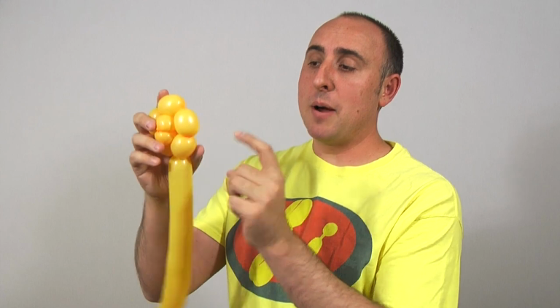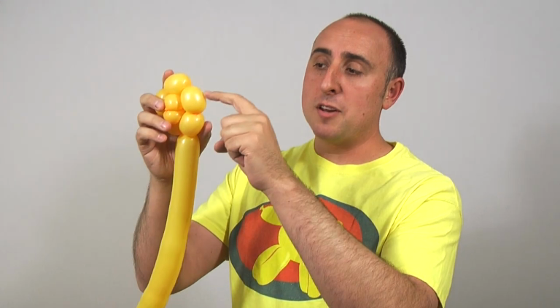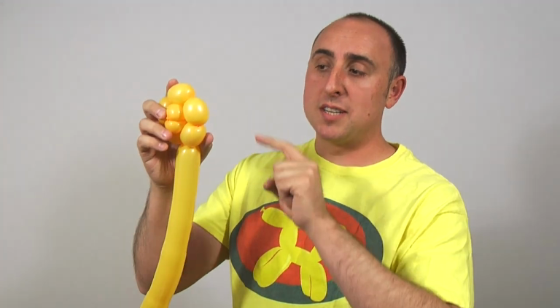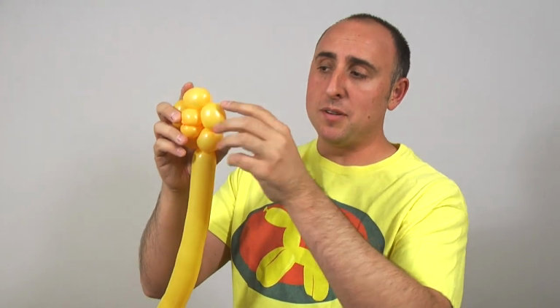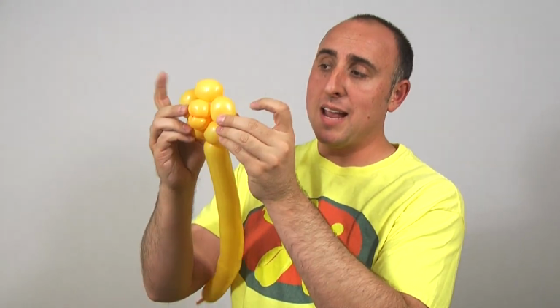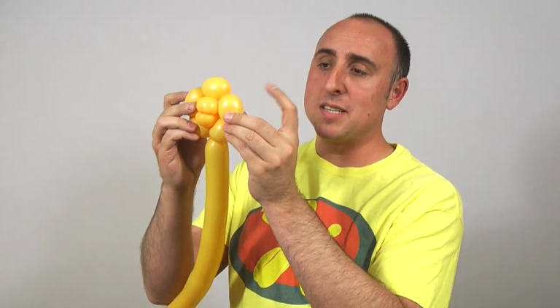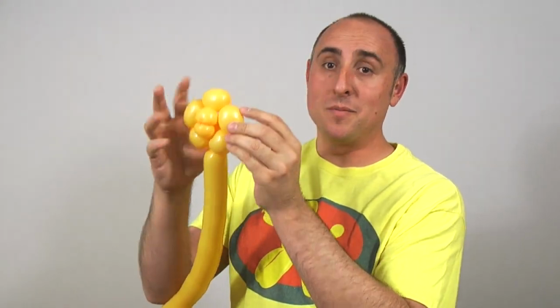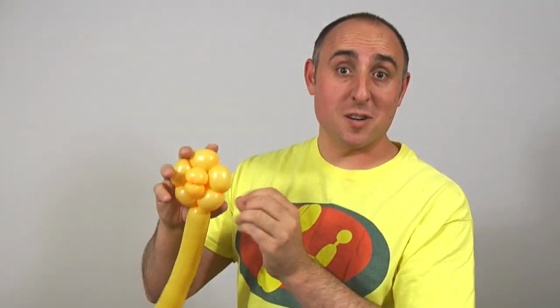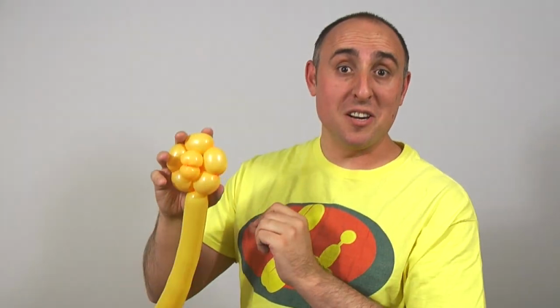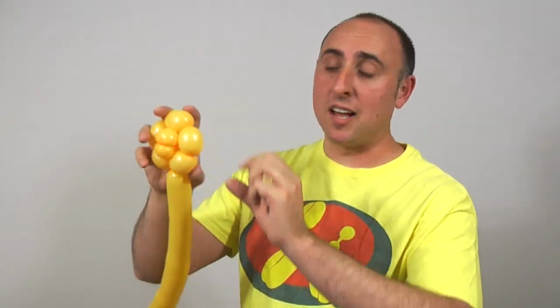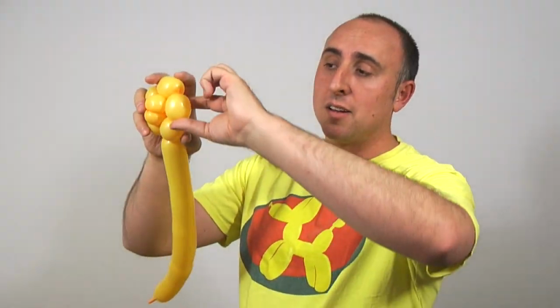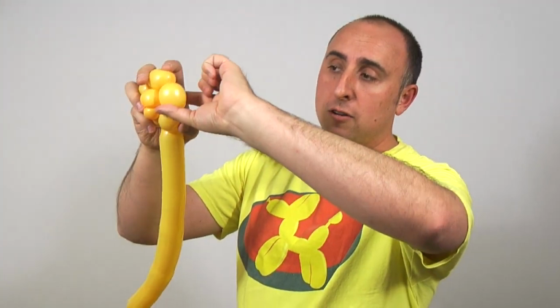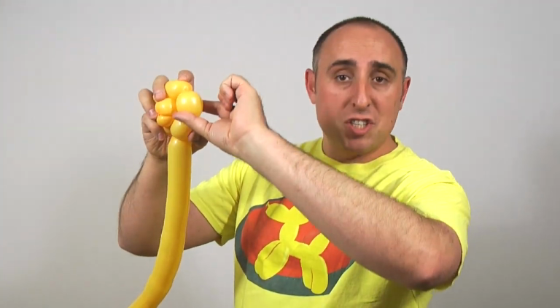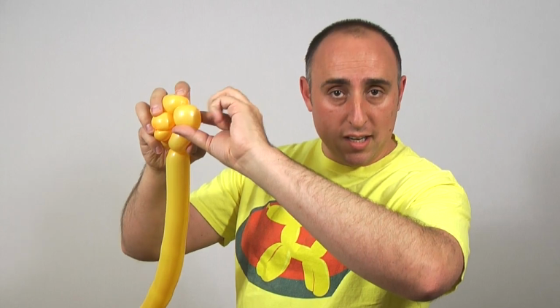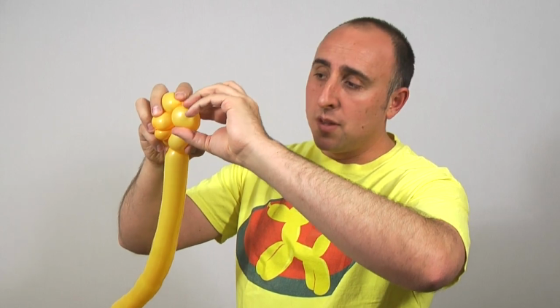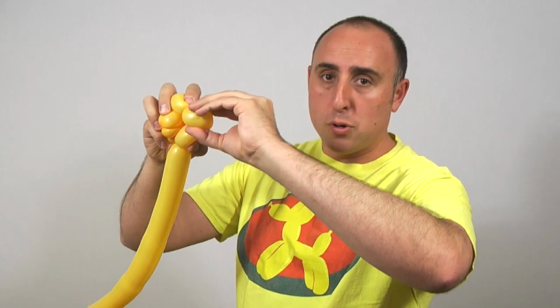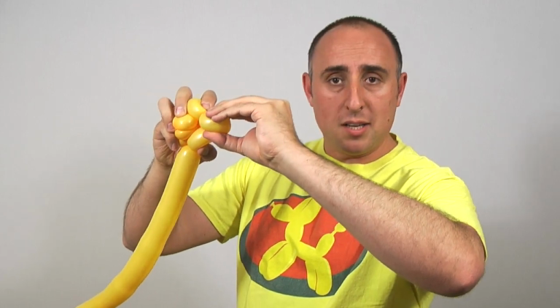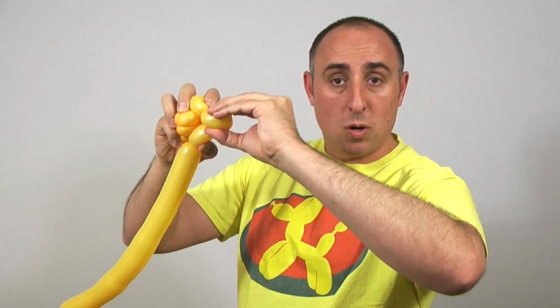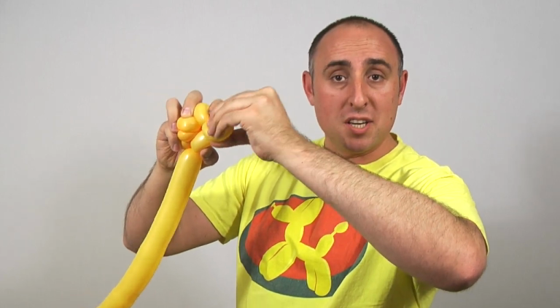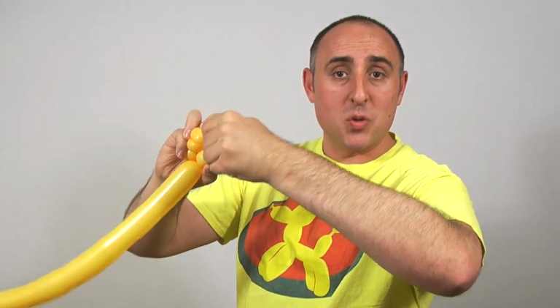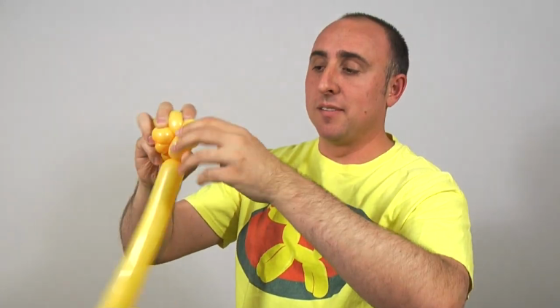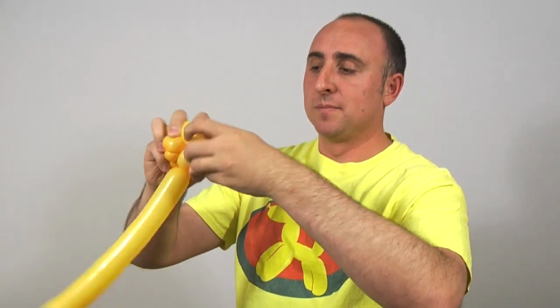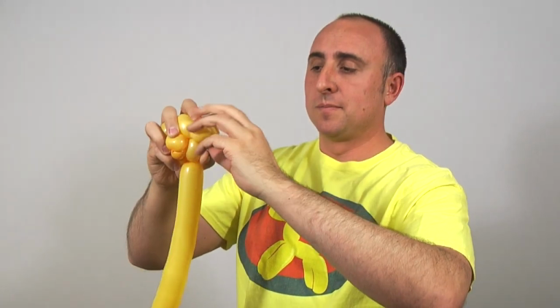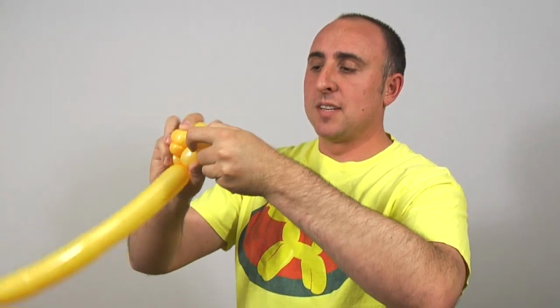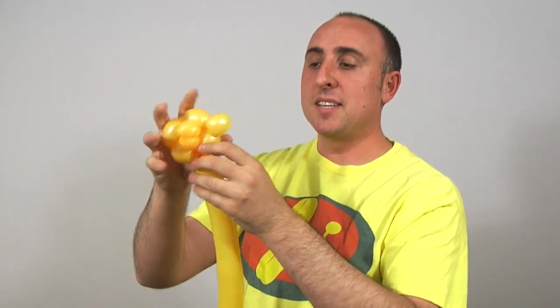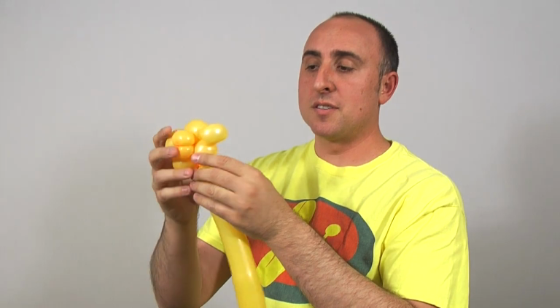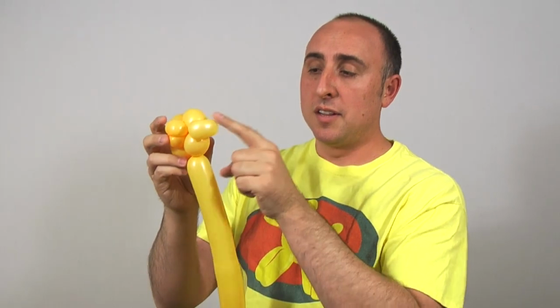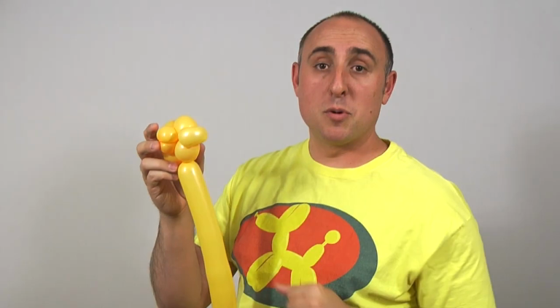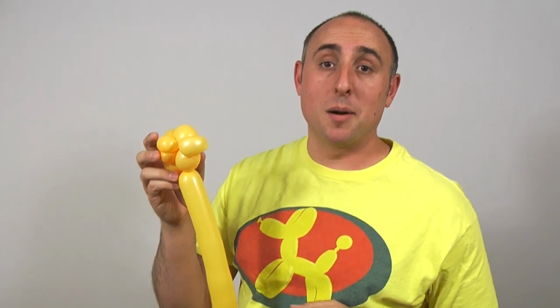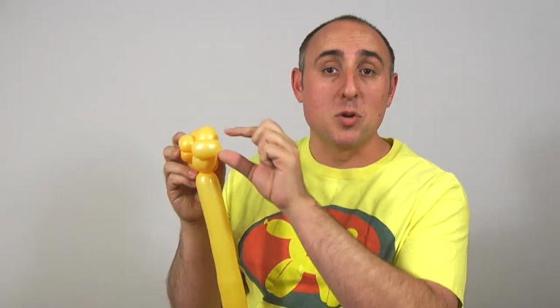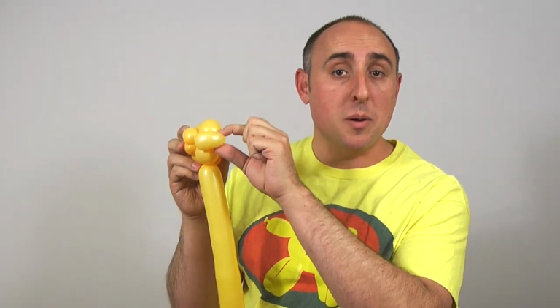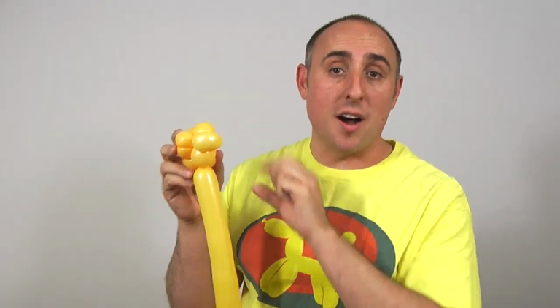Now we're going to pinch twist this bubble and this bubble — these are going to be the ears of our lion. Grab it gently, pull it while pinching it, and twist it. This makes the ears. These are the most likely to pop, so make sure they were soft.